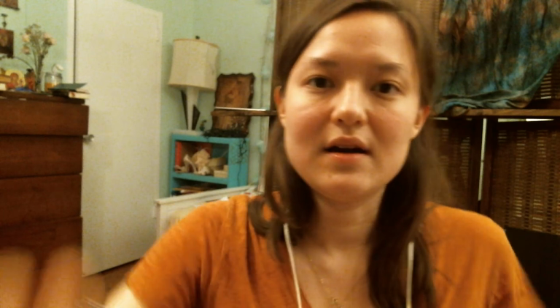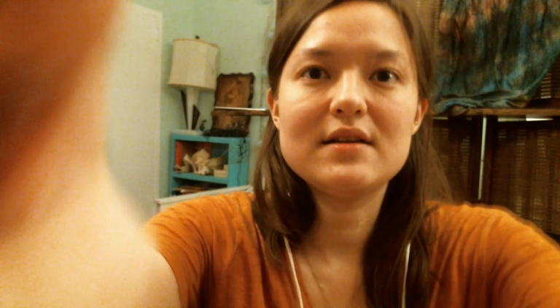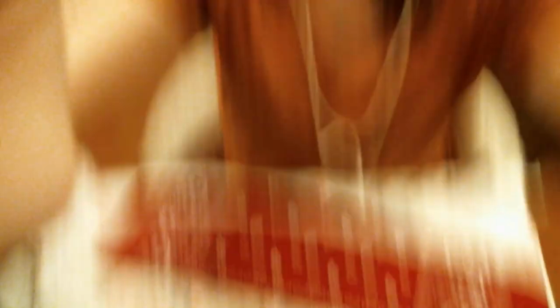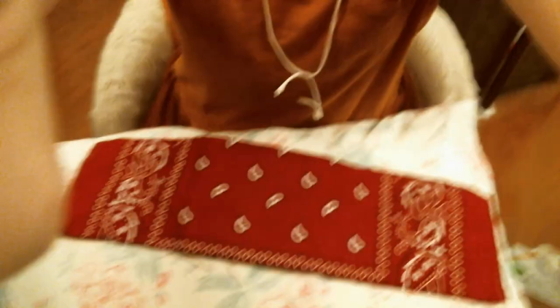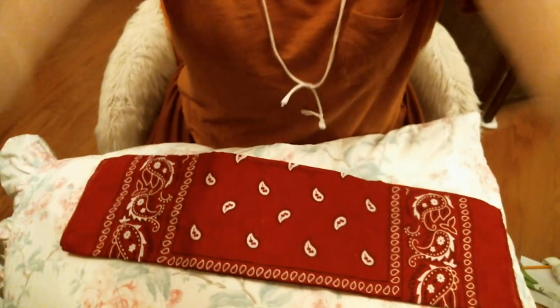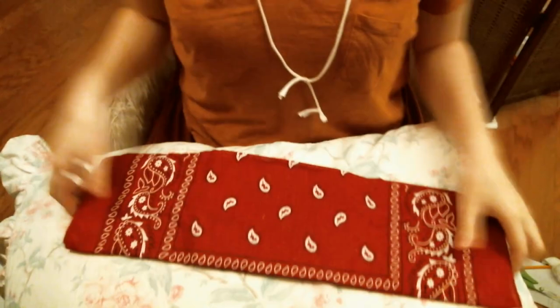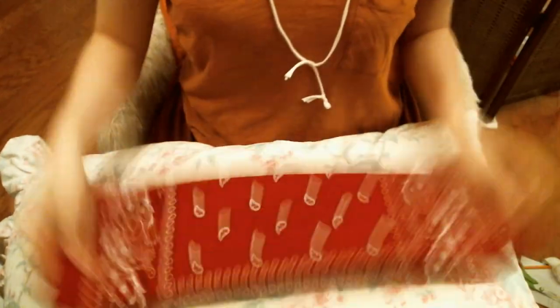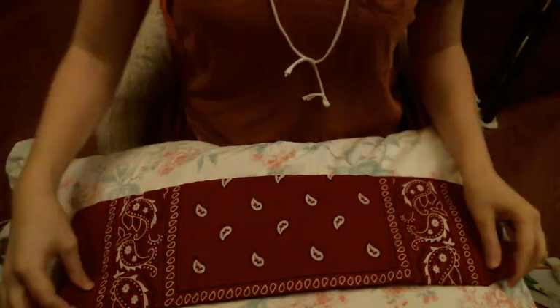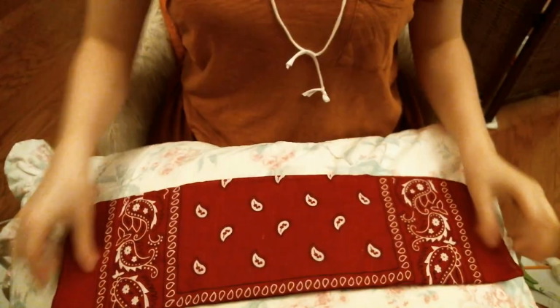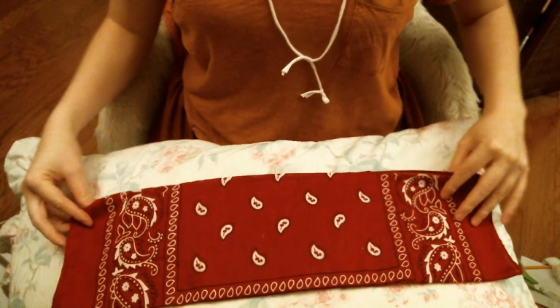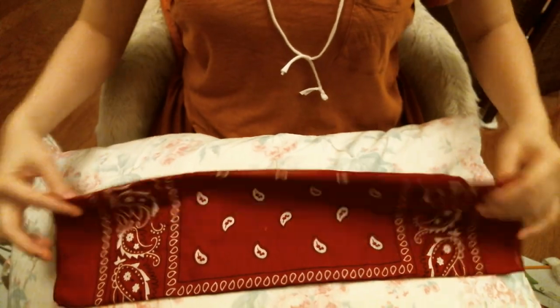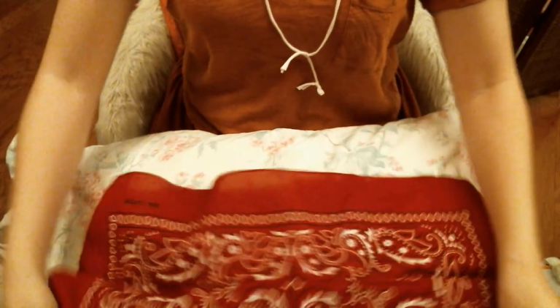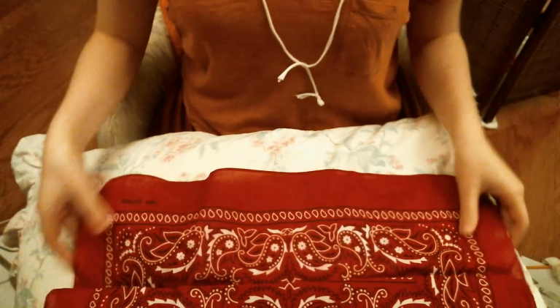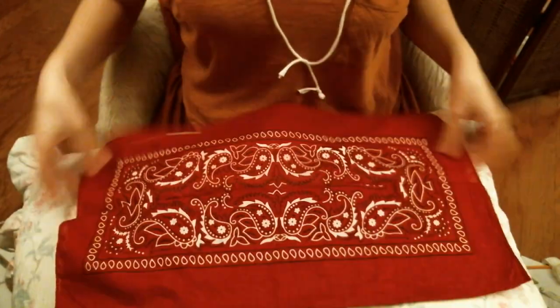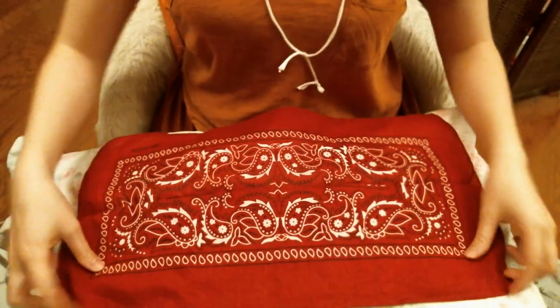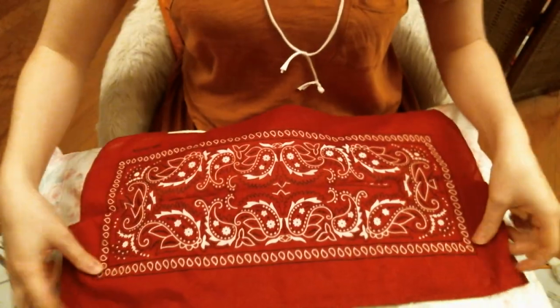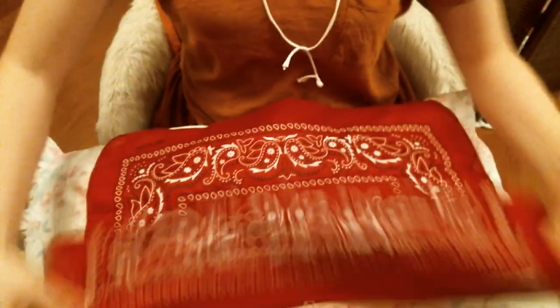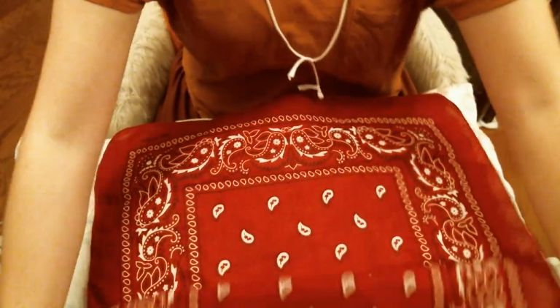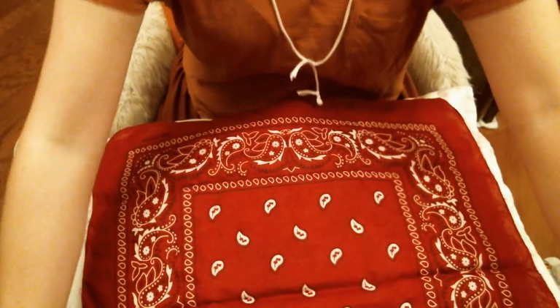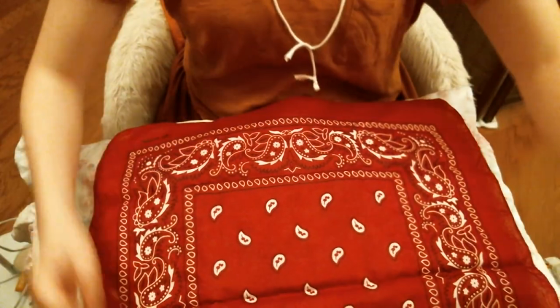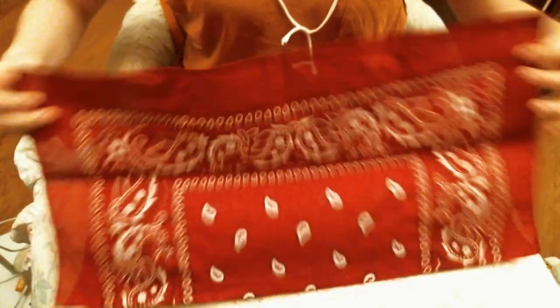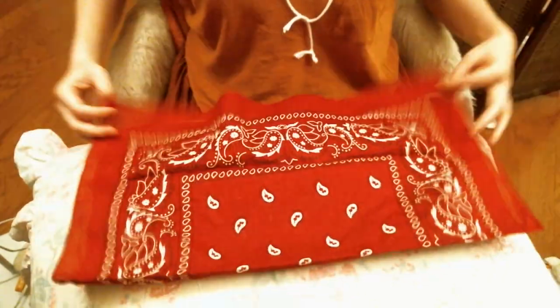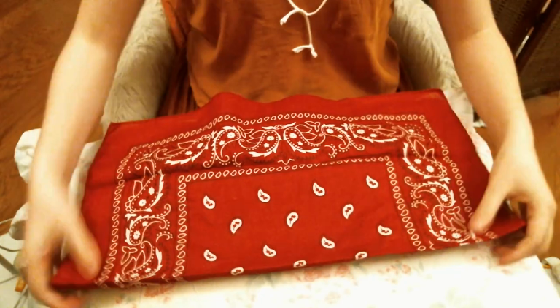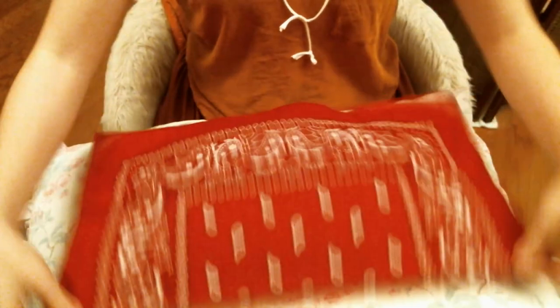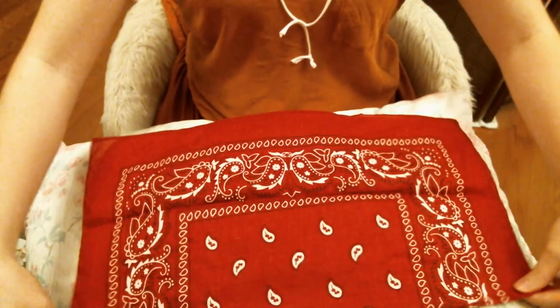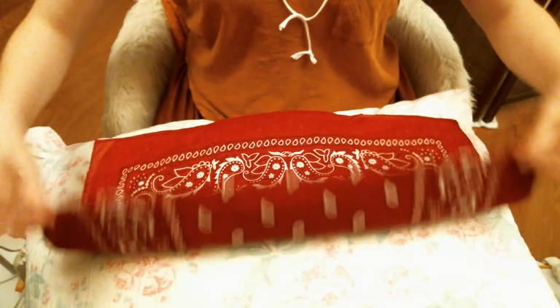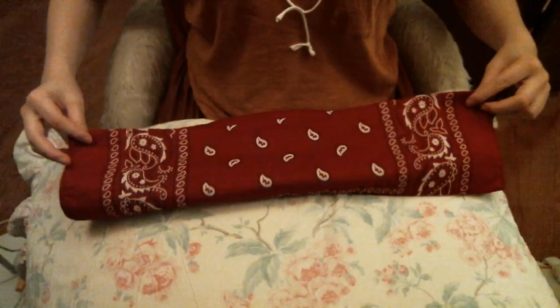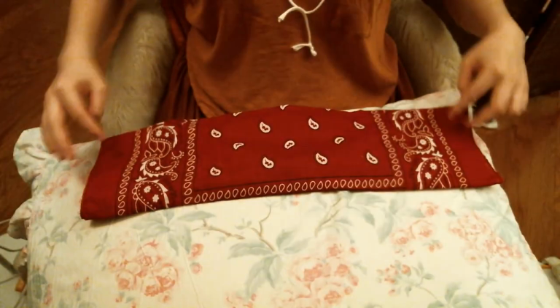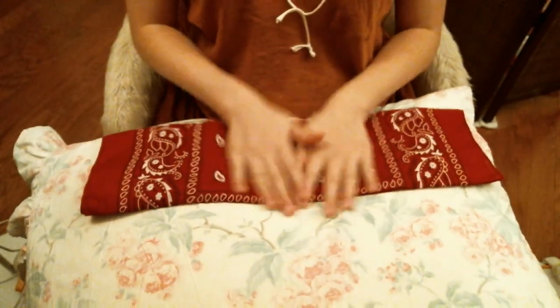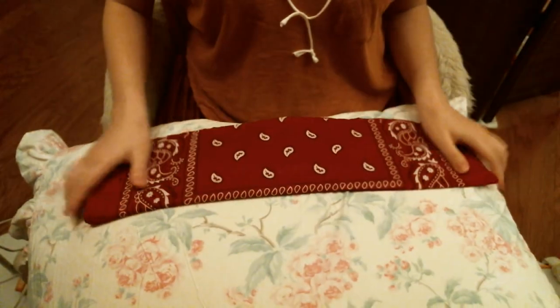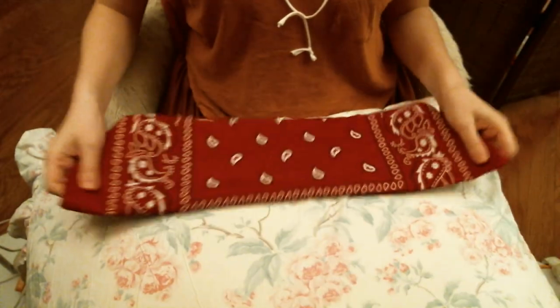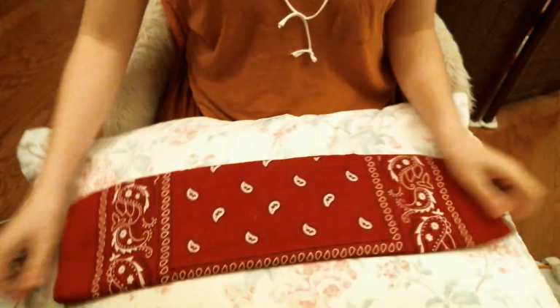All right, so we're going to look down and I'll show you how. So this is just a cotton bandana — you can use a napkin, a square piece of cloth, anything. Here it is, and I just folded it in half, and then I folded it in half in the same direction again. So this is a quarter length.